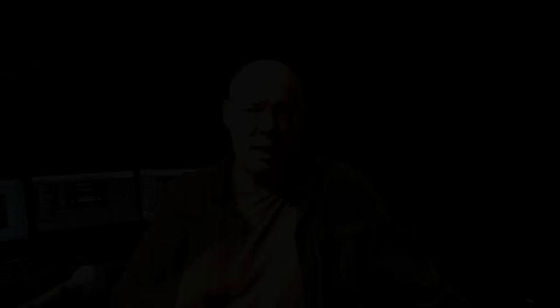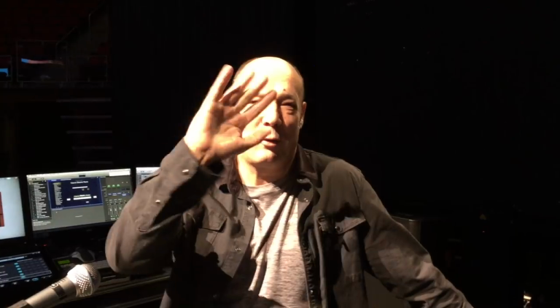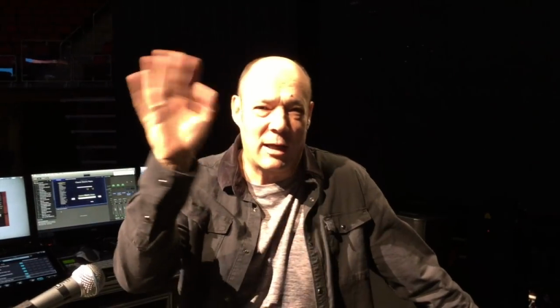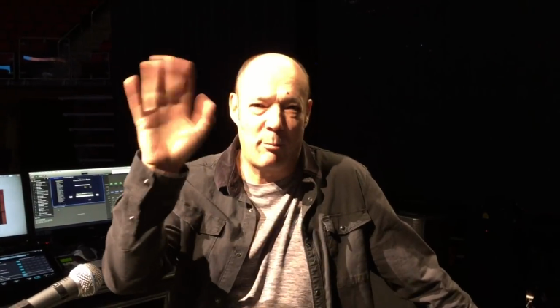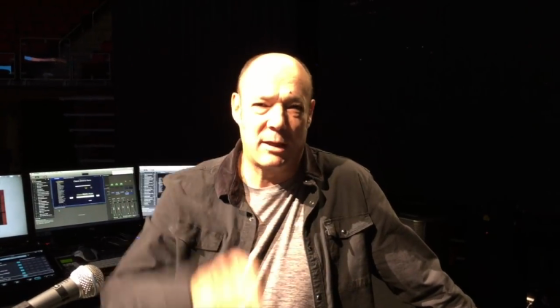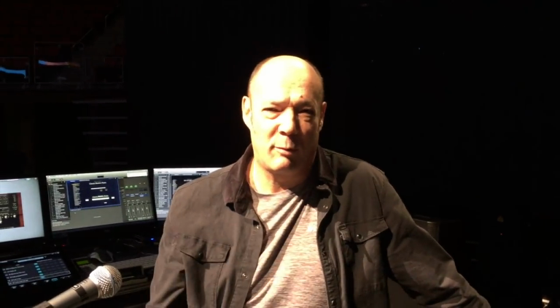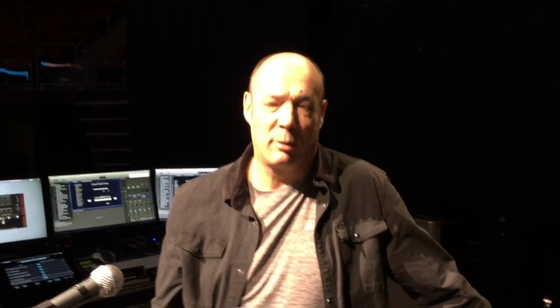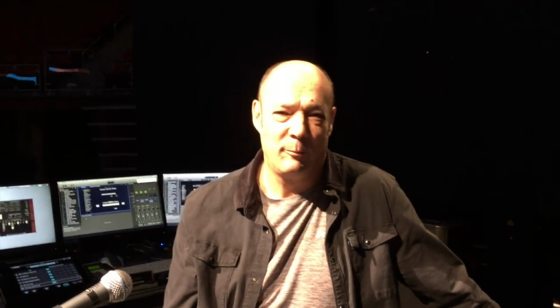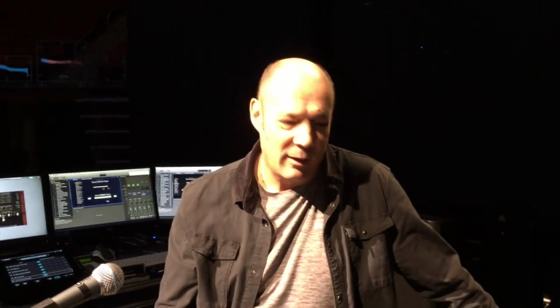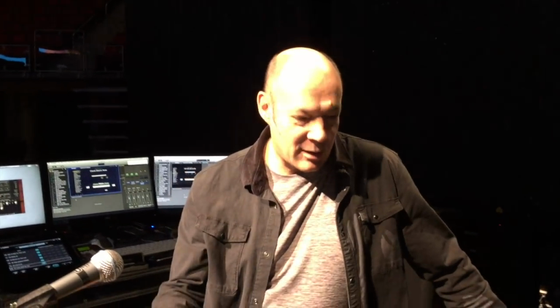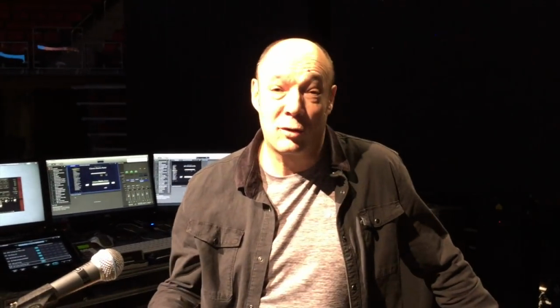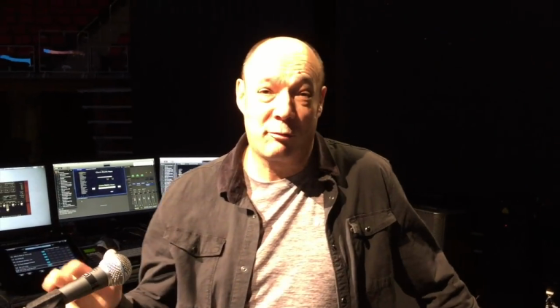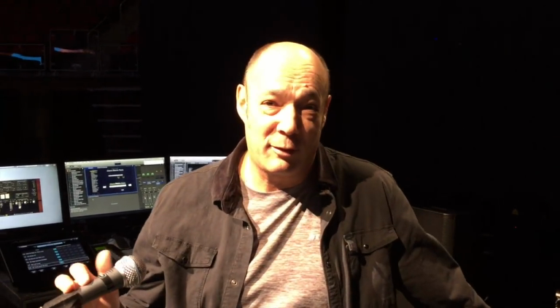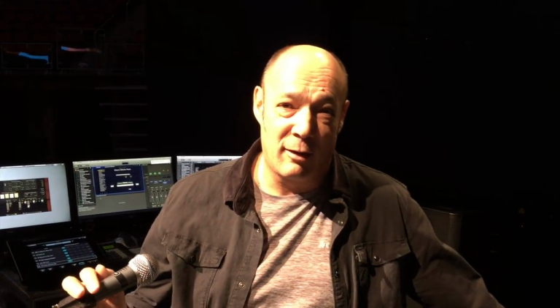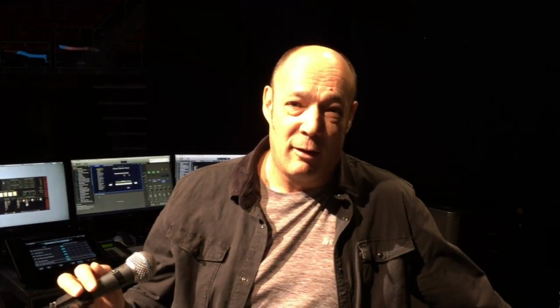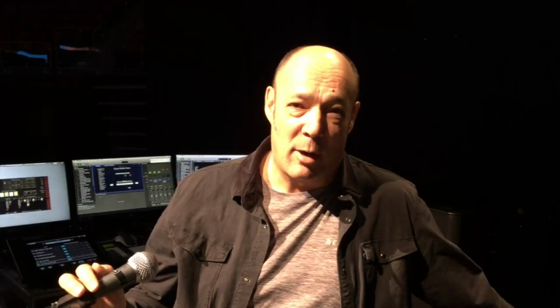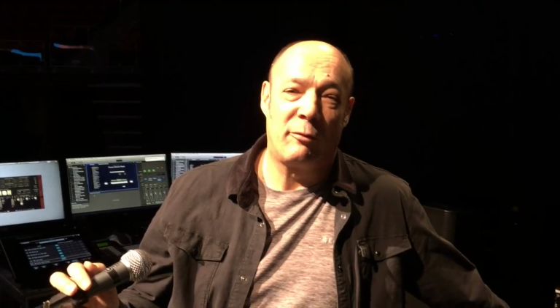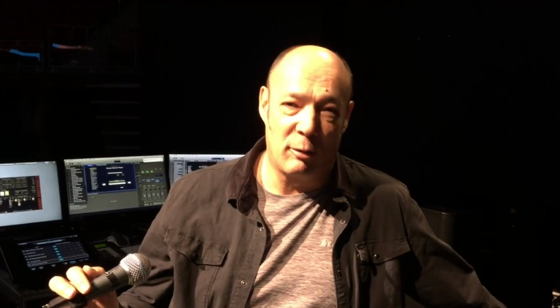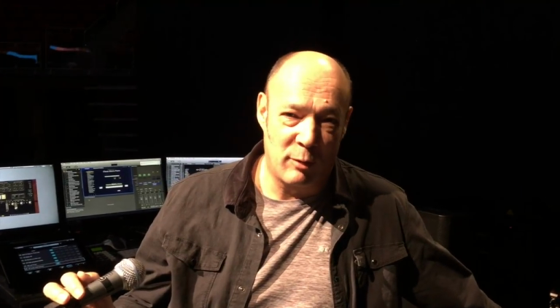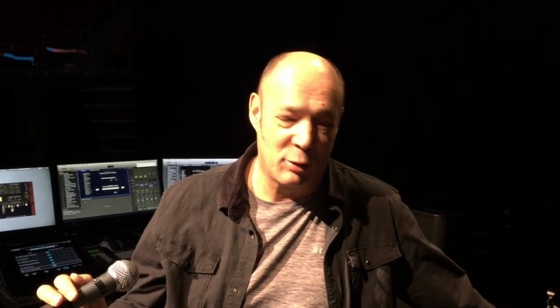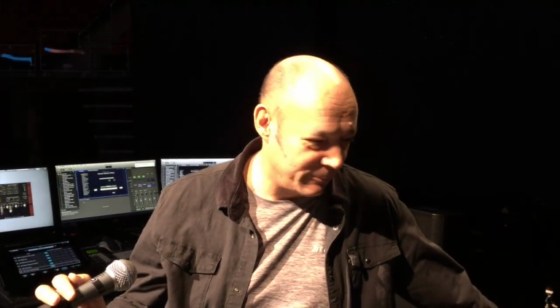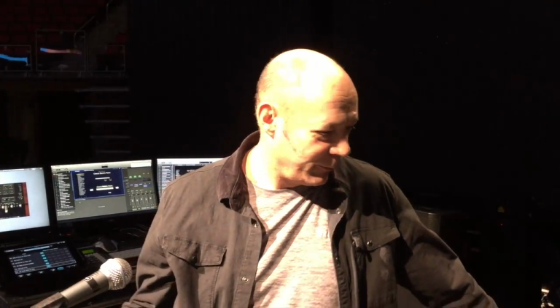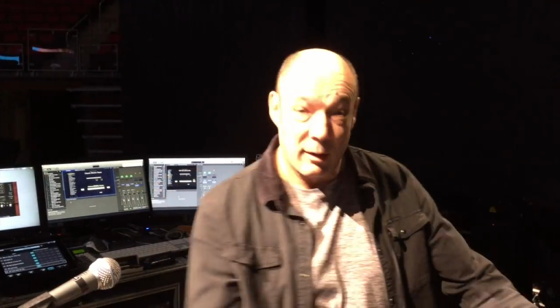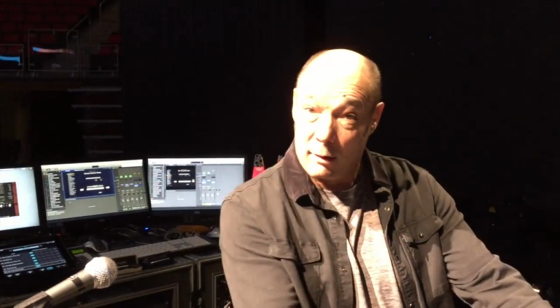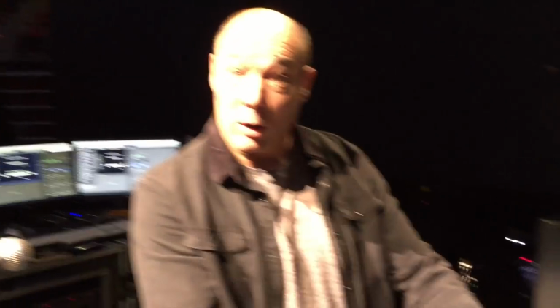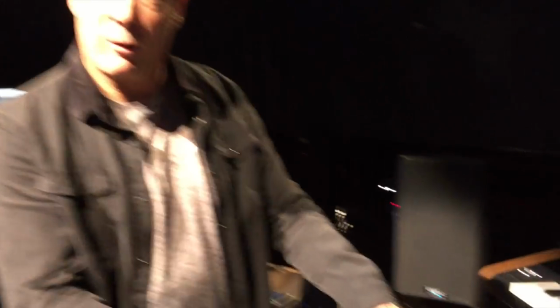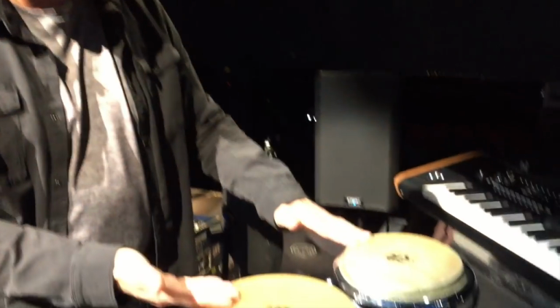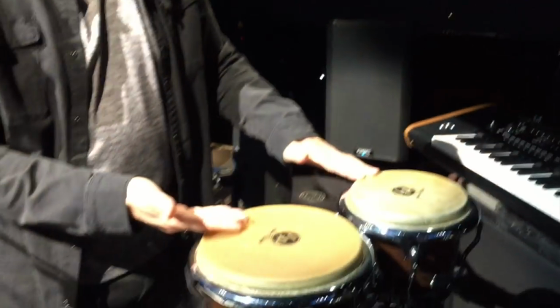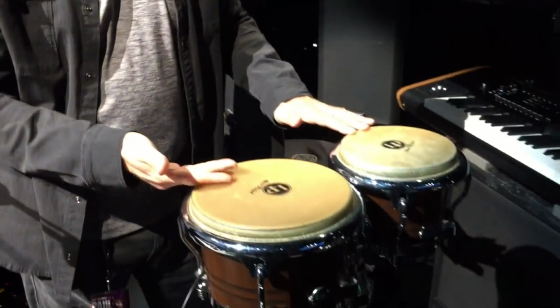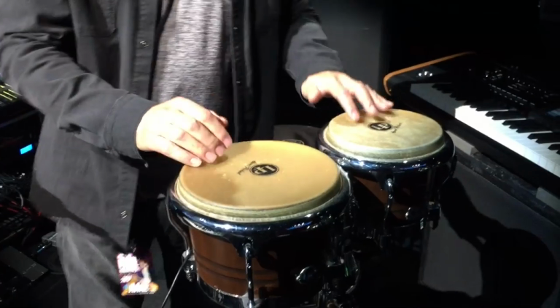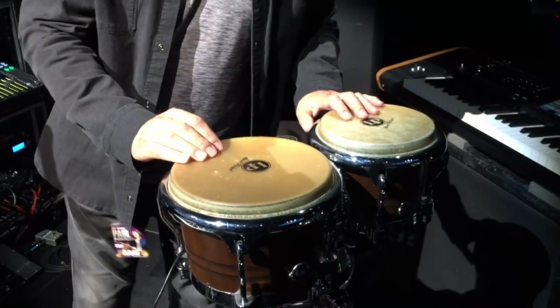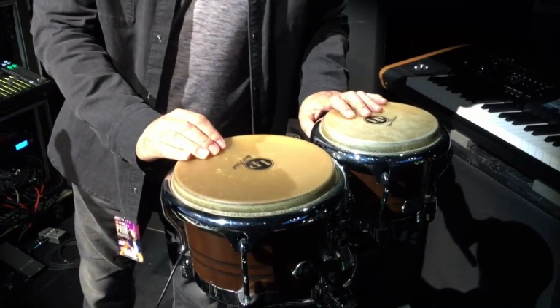Hello Keyboard Magazine viewers. Here's a little jaunt around my home from home when we're touring. Bongos — very important. Must have bongos.